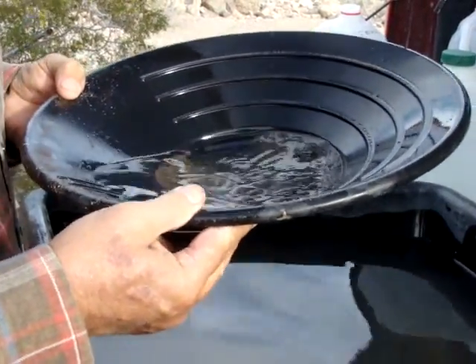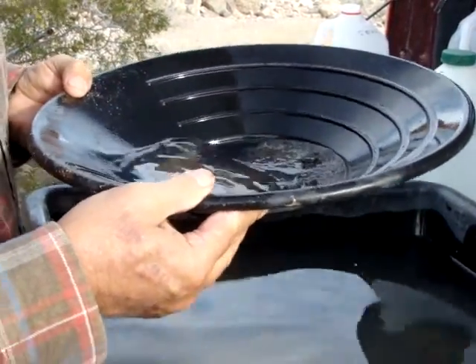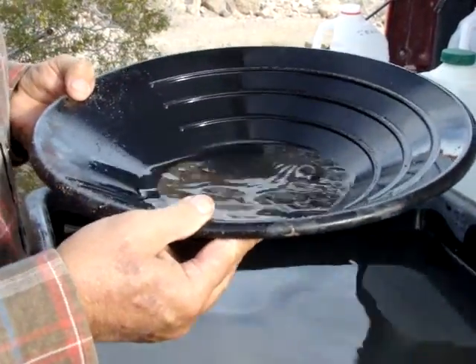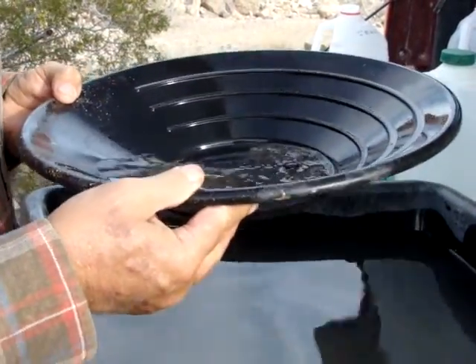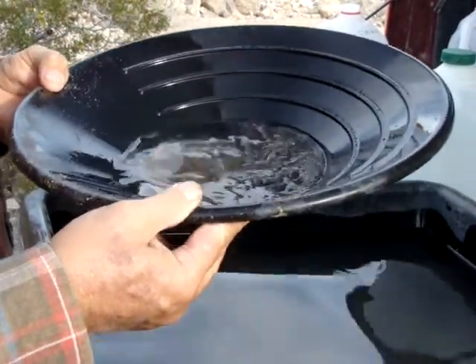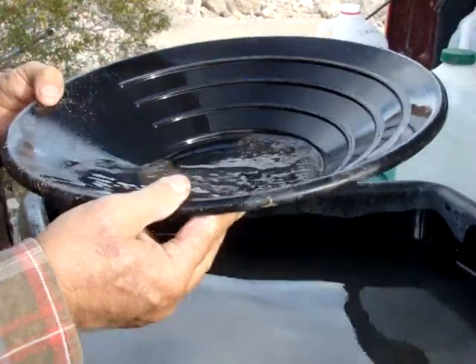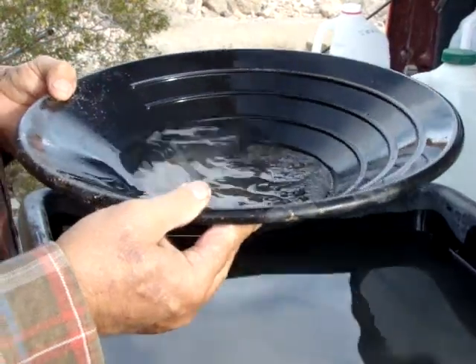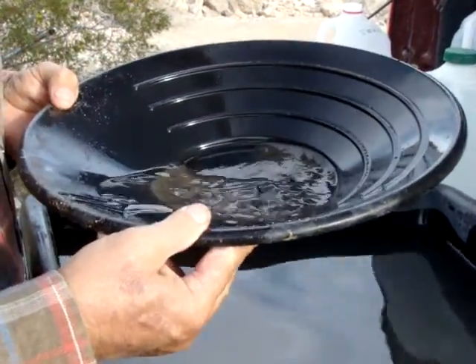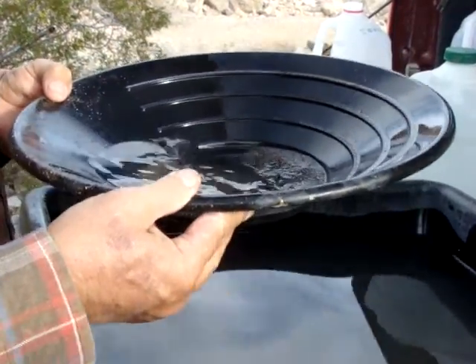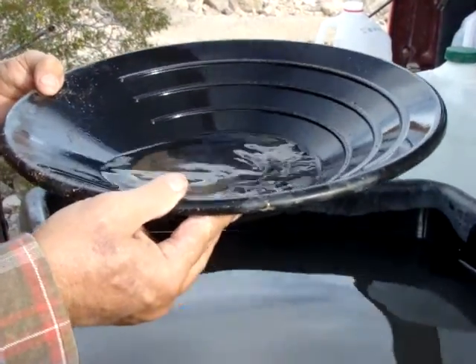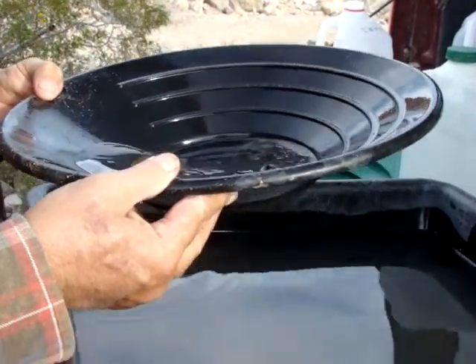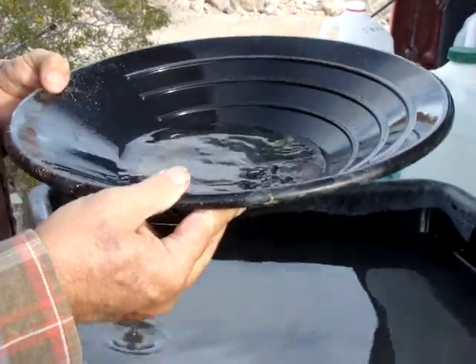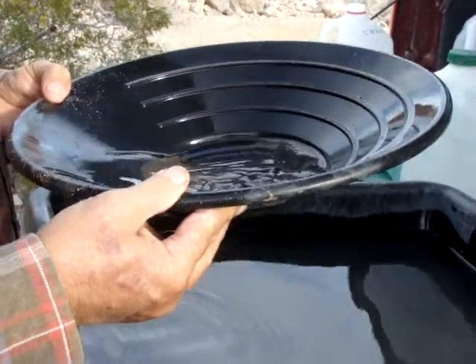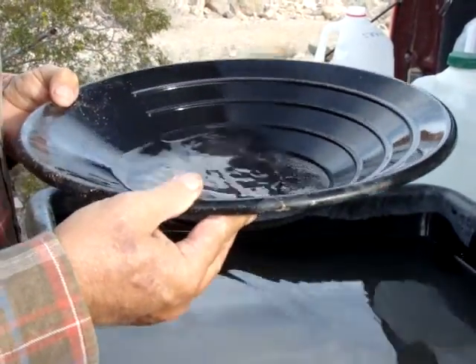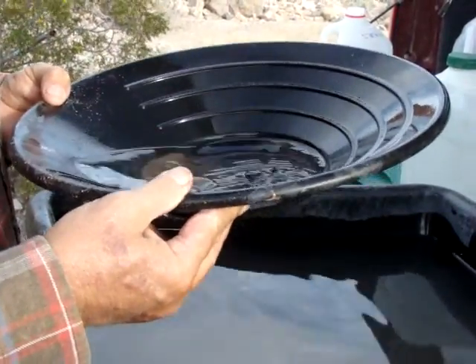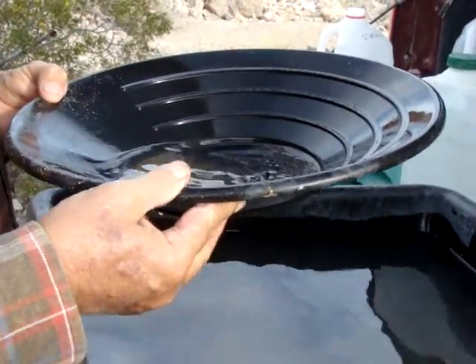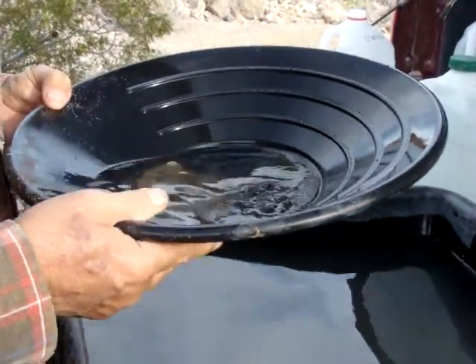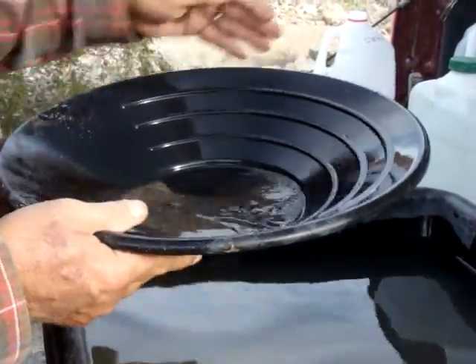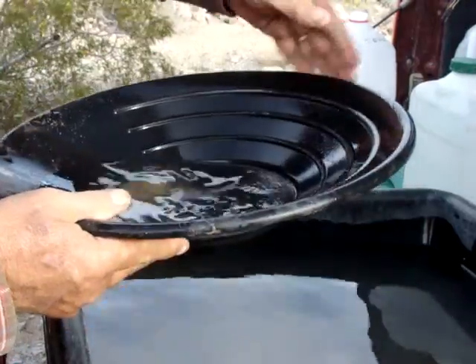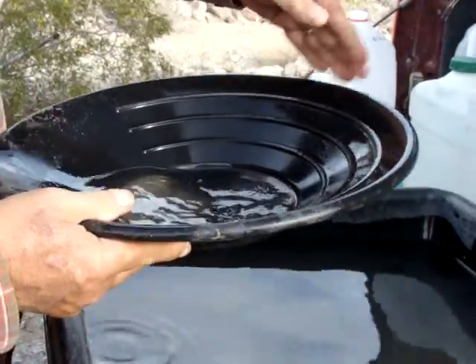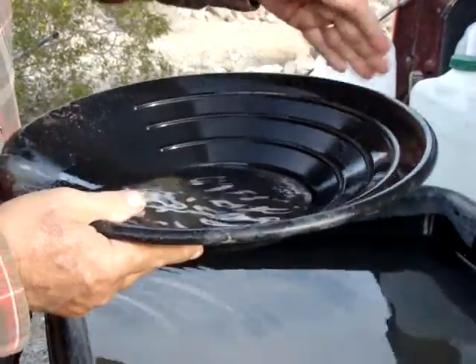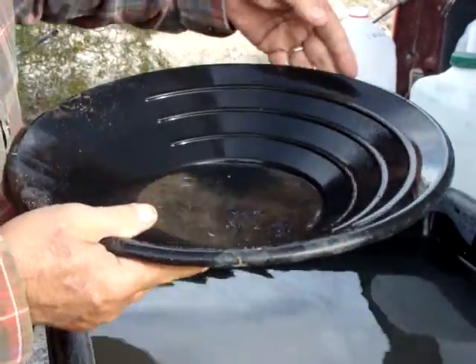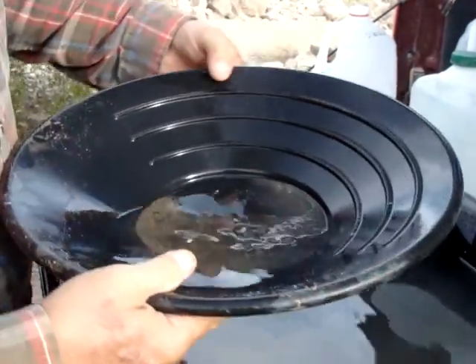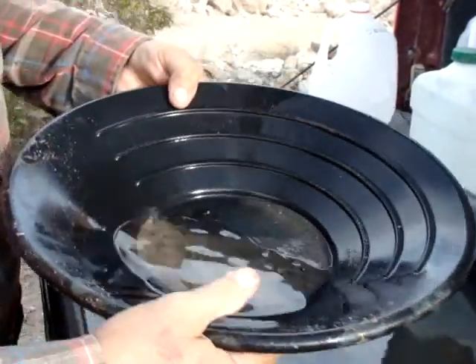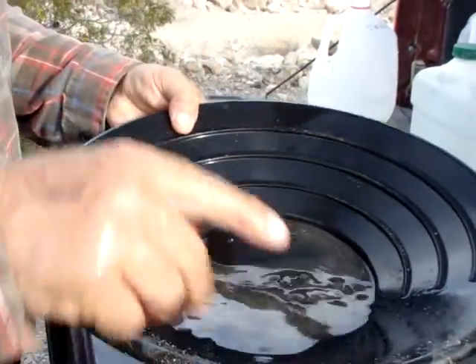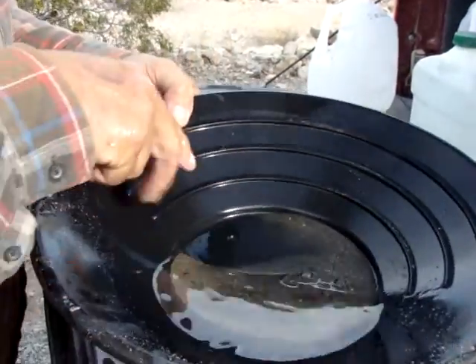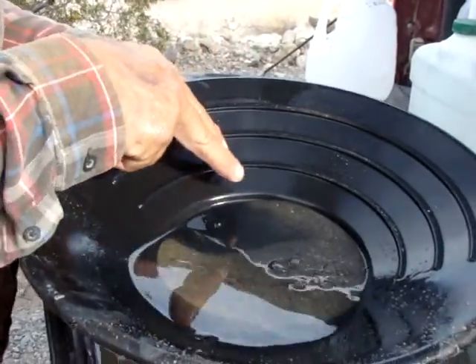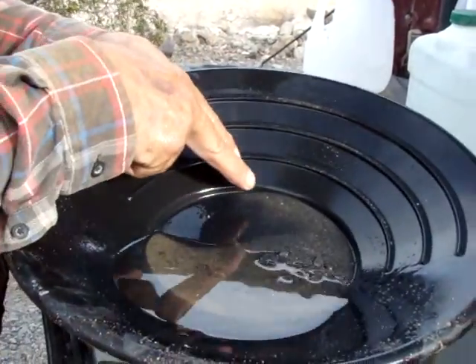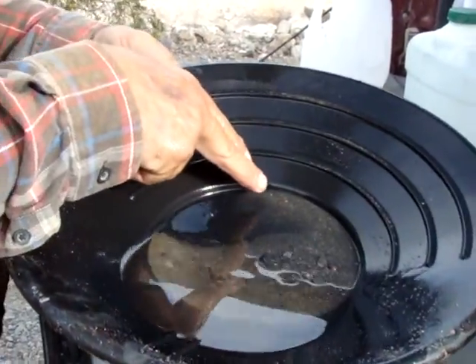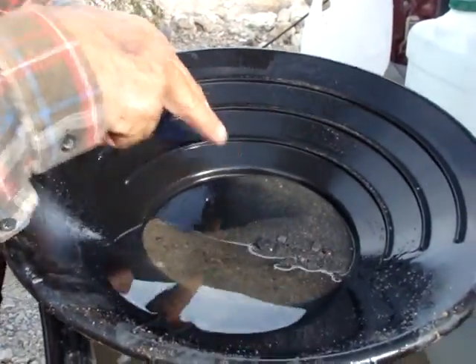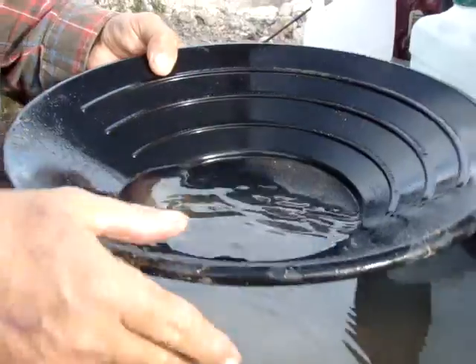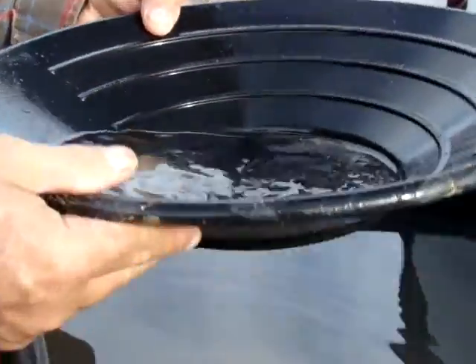We didn't even pick those pieces. I know you guys, you don't take me to where the big stuff's at. You keep that secret, don't you? See in there — there's a couple of pieces showing up? There's a little piece there.